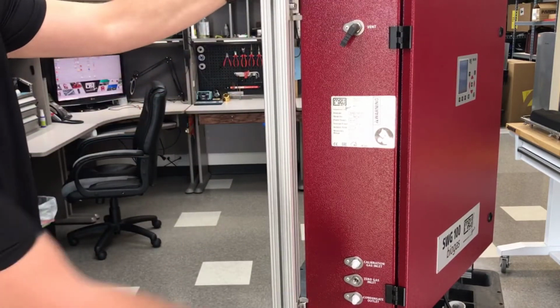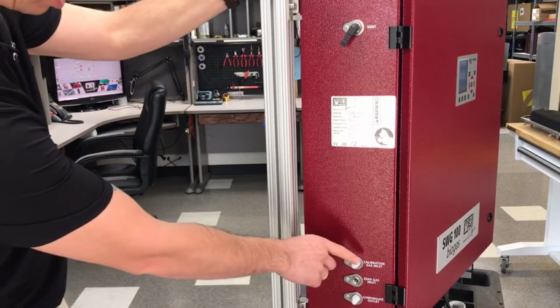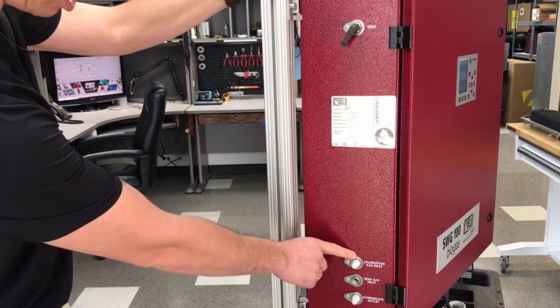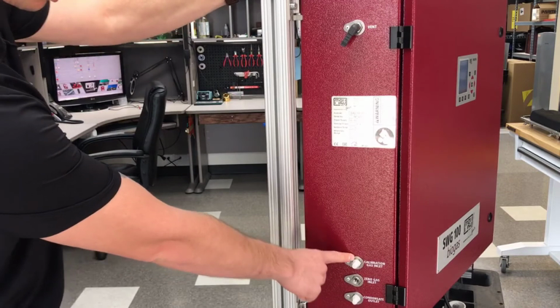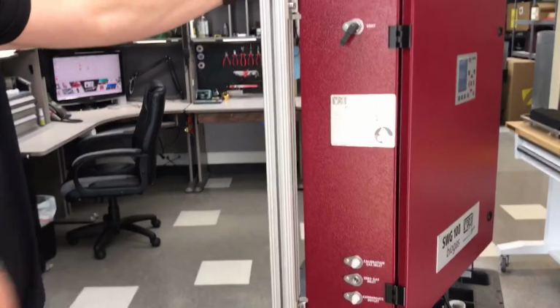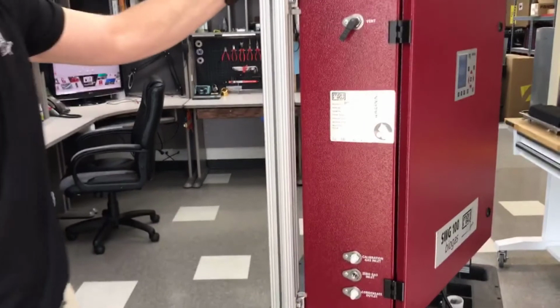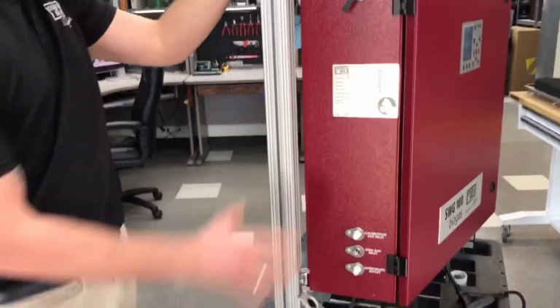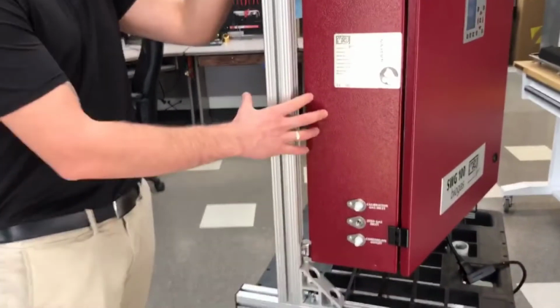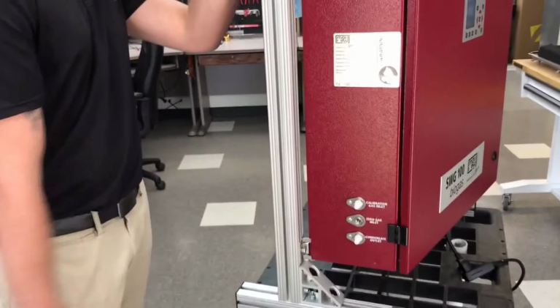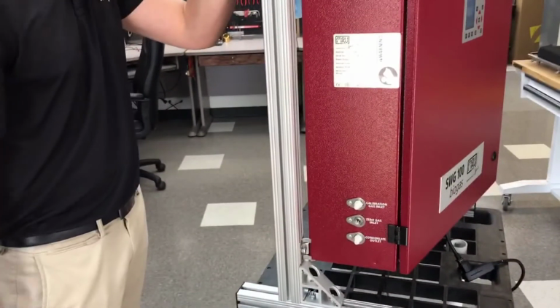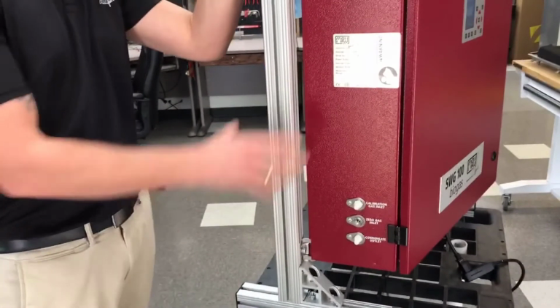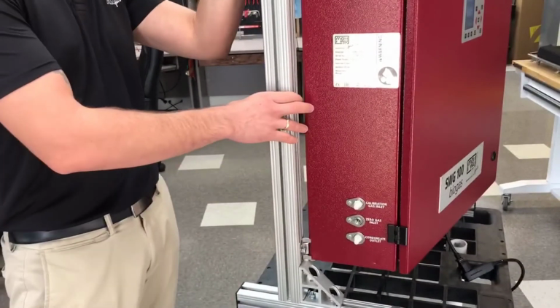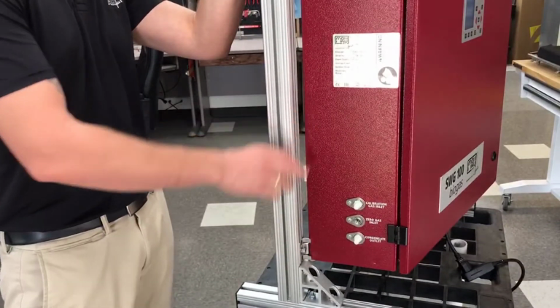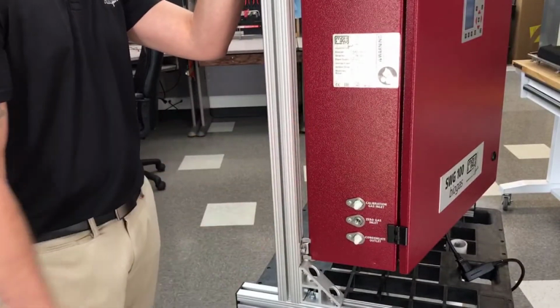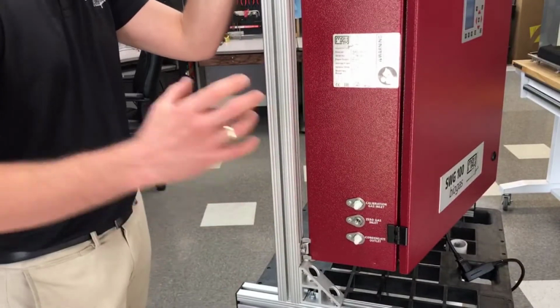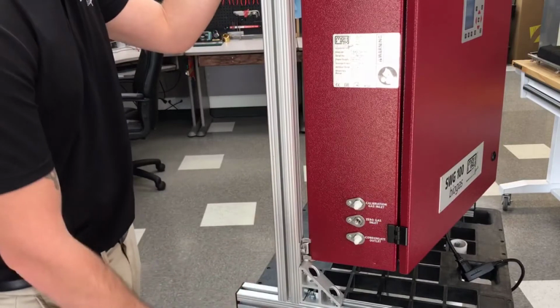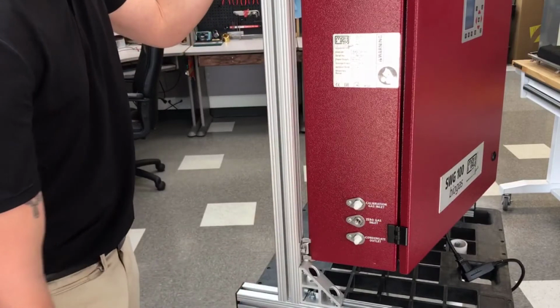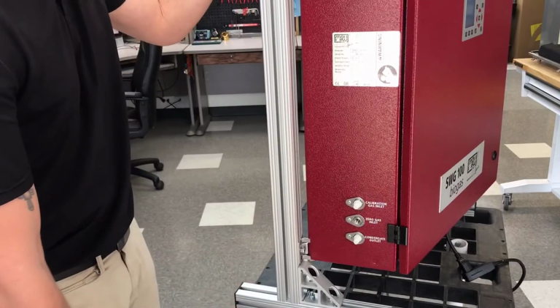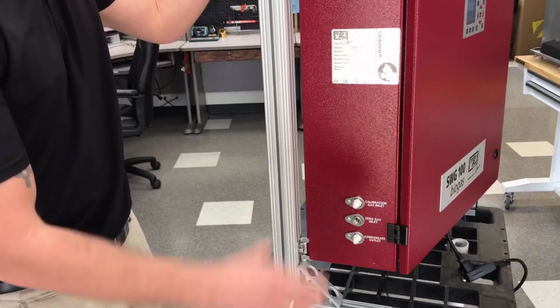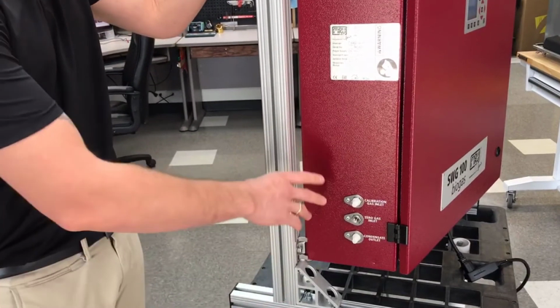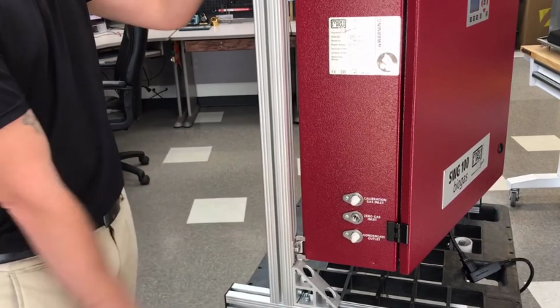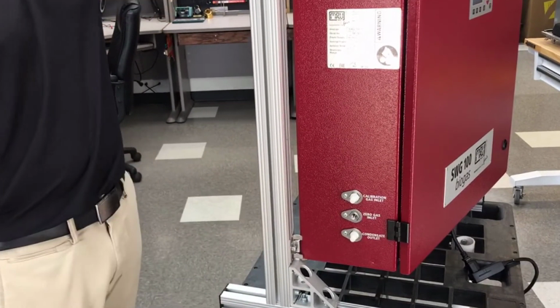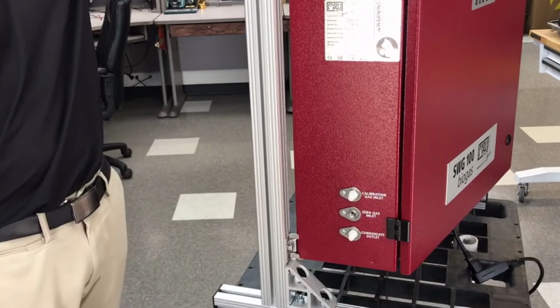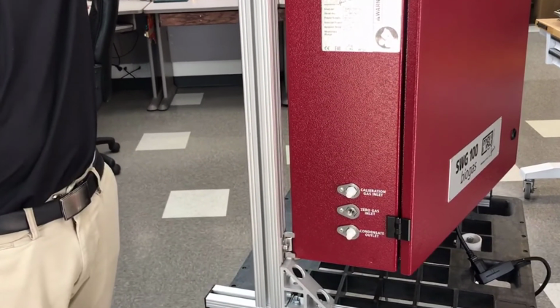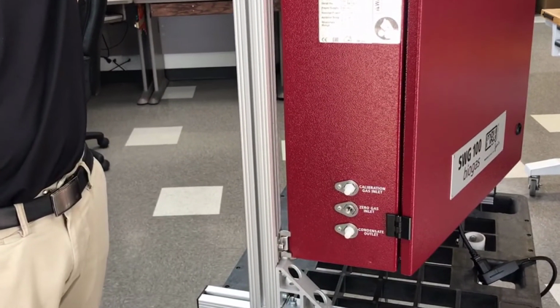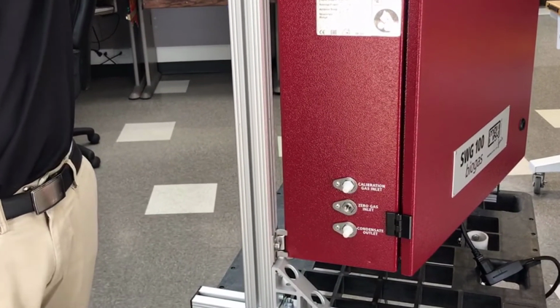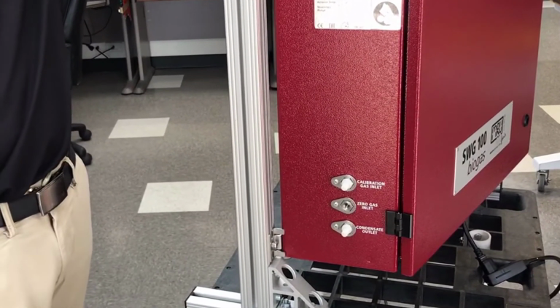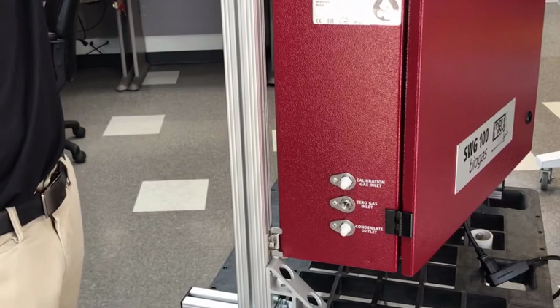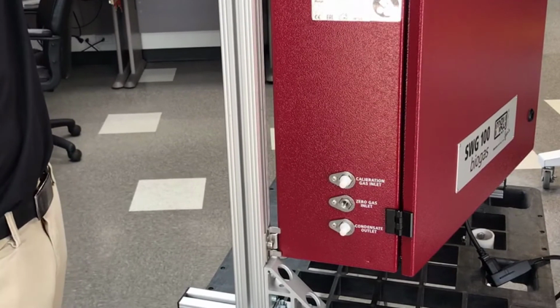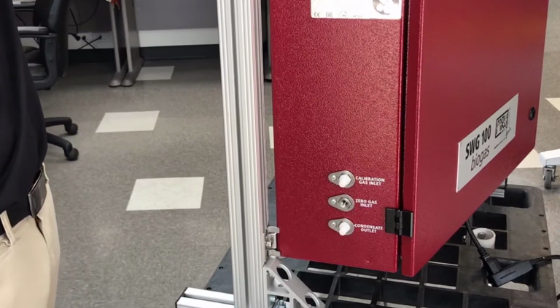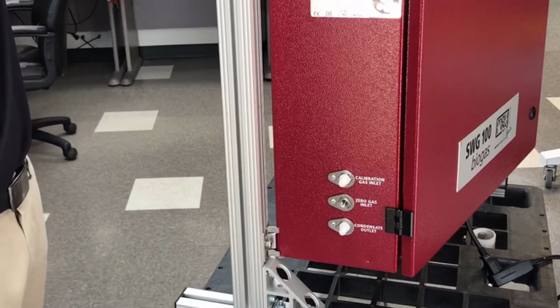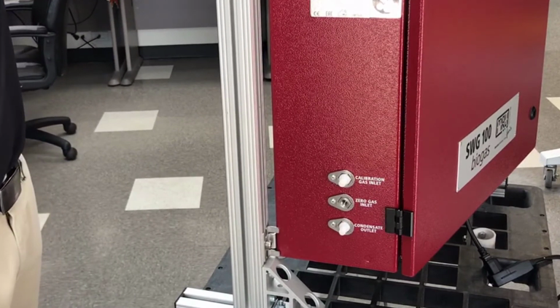Then we have a calibration gas inlet. This unit comes standard with an auto calibration function. You can have one gas cylinder next to the unit and set the values and the time when you want to calibrate.